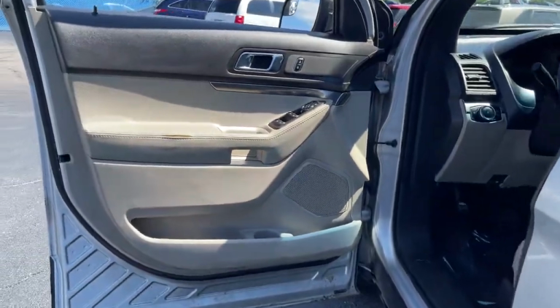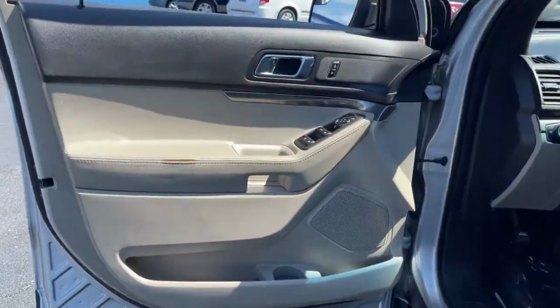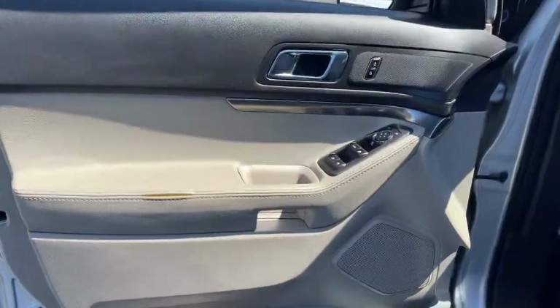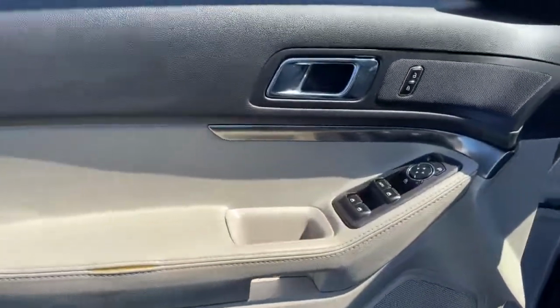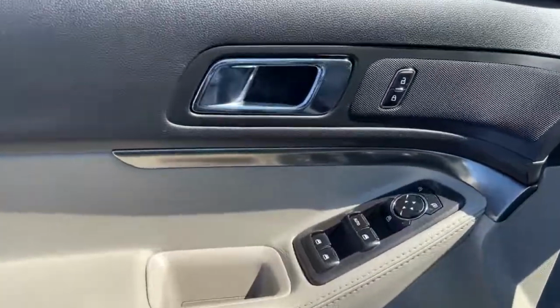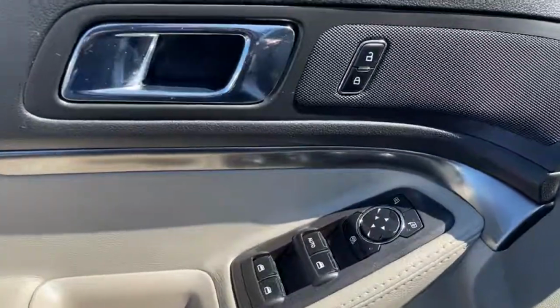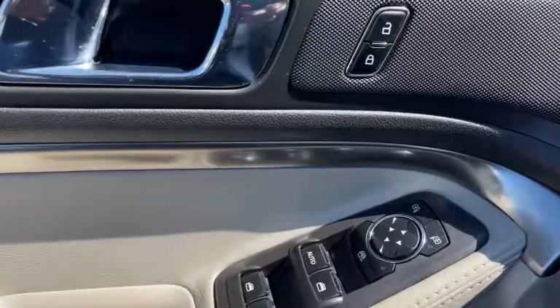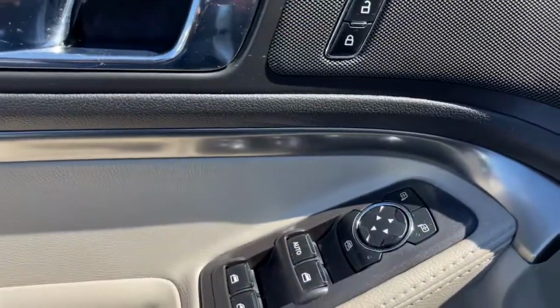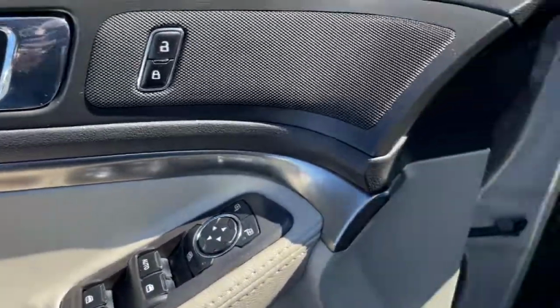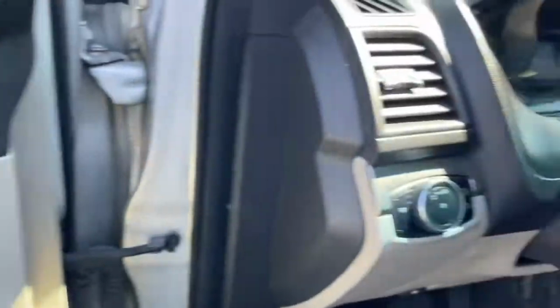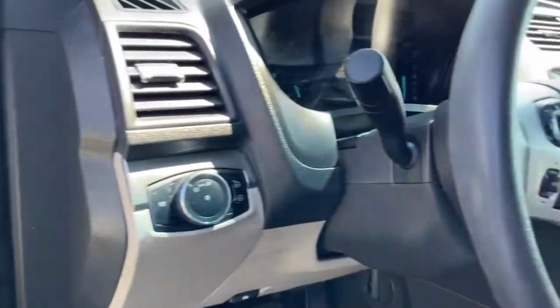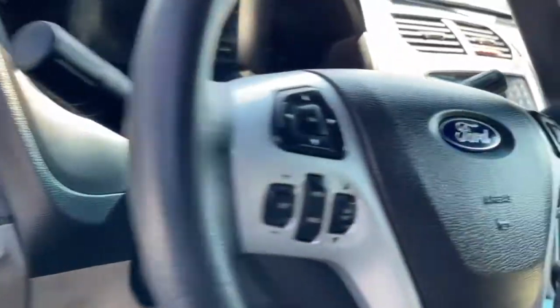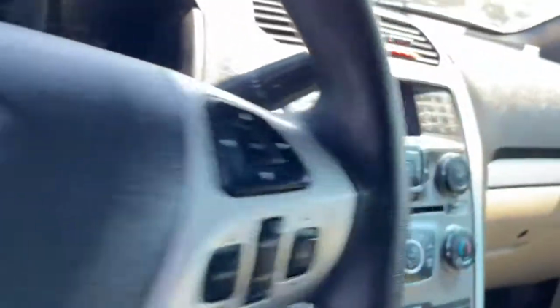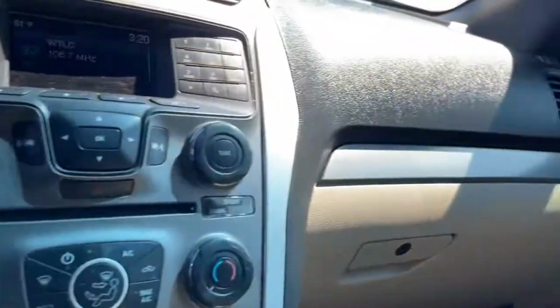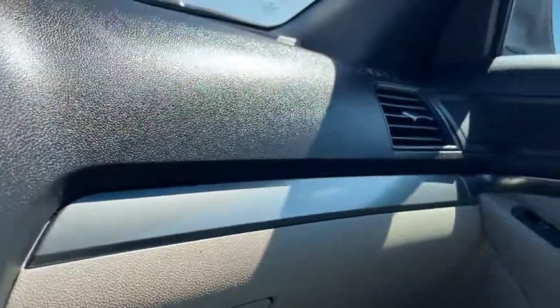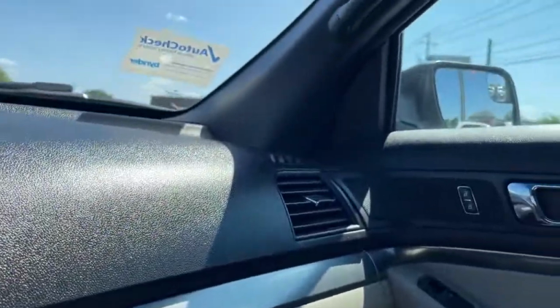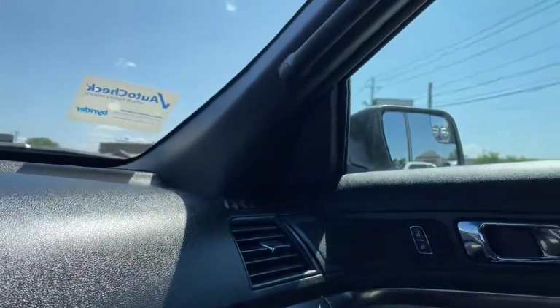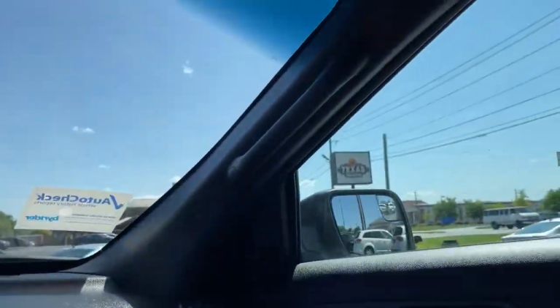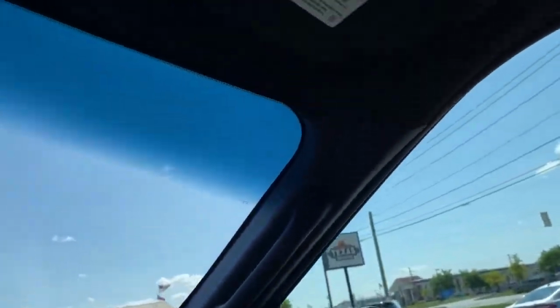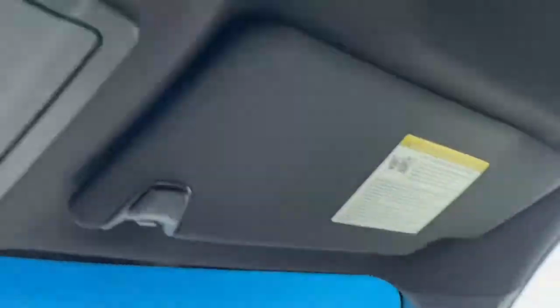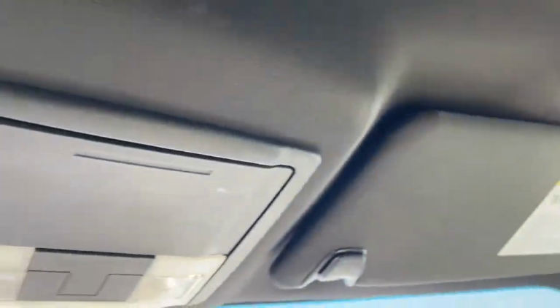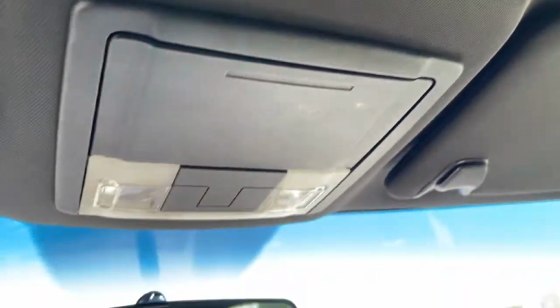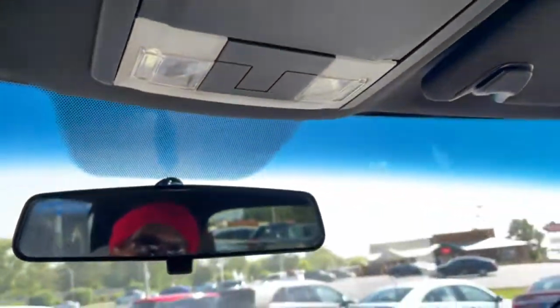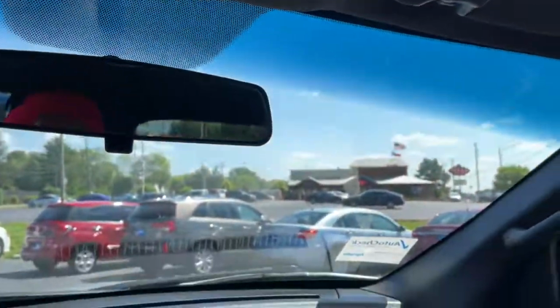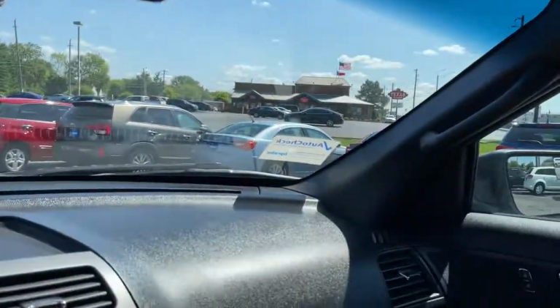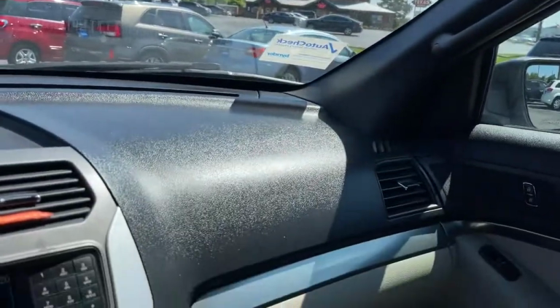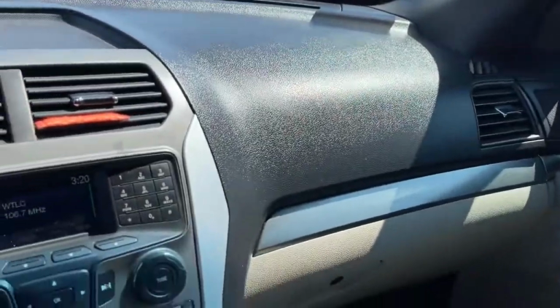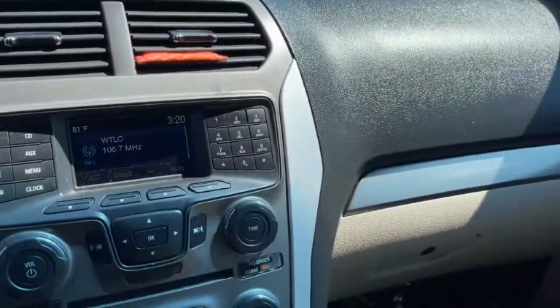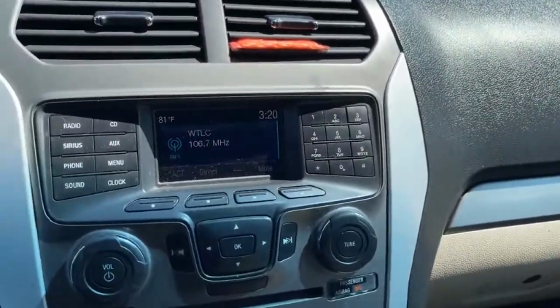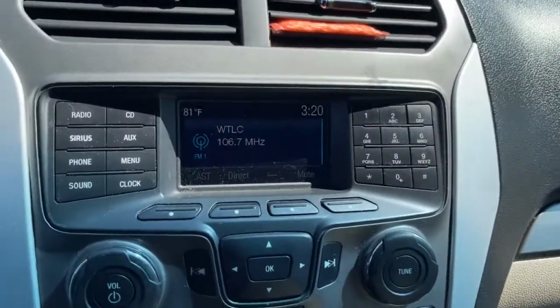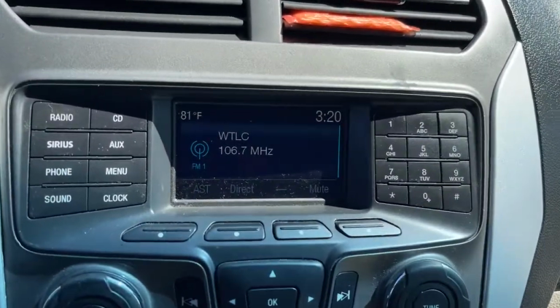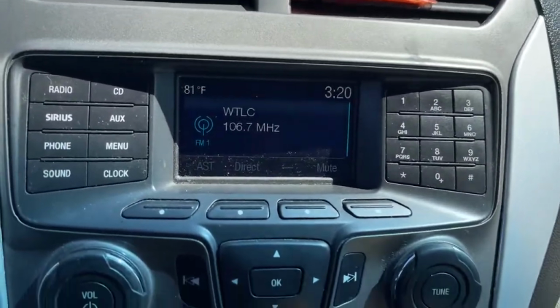Keyless entry, steering wheel audio controls, third row seat, rear AC, power driver seat, stability control, rear spoiler, pass-through rear seat, driver adjustable lumbar, intermittent wipers.